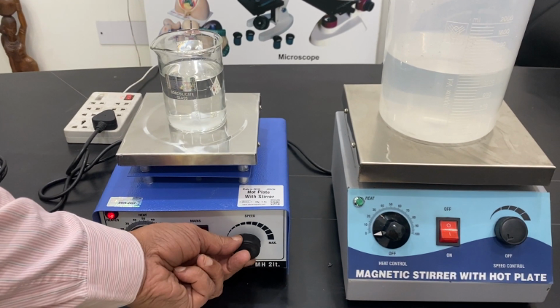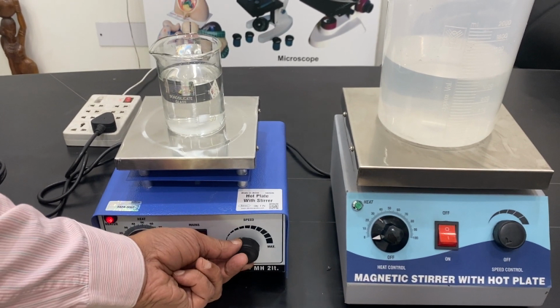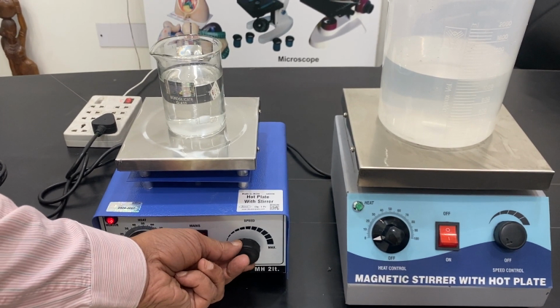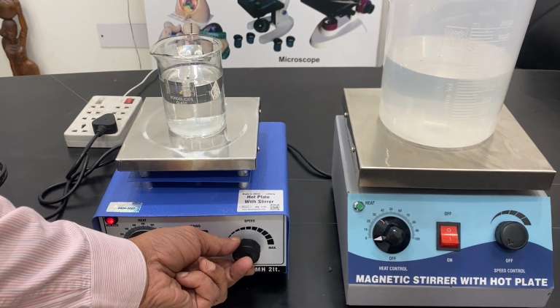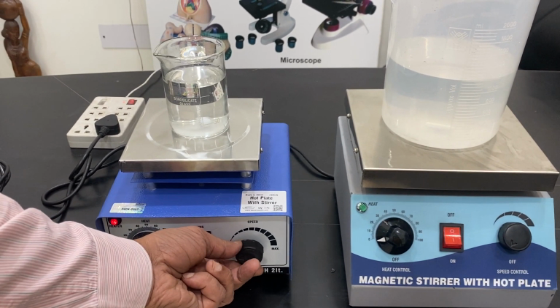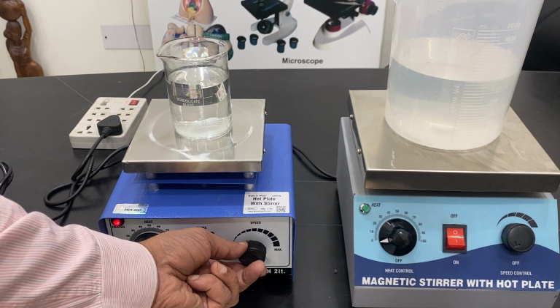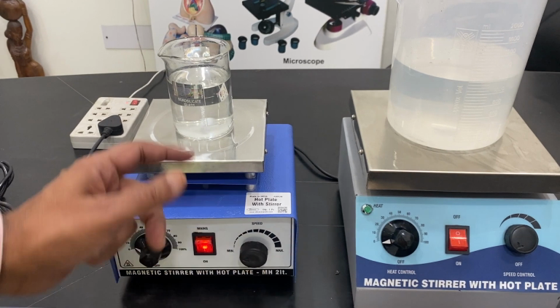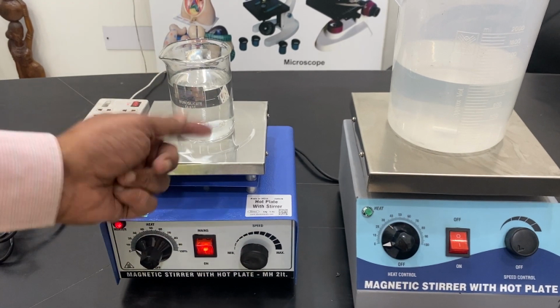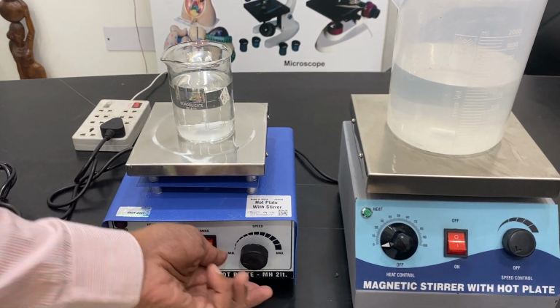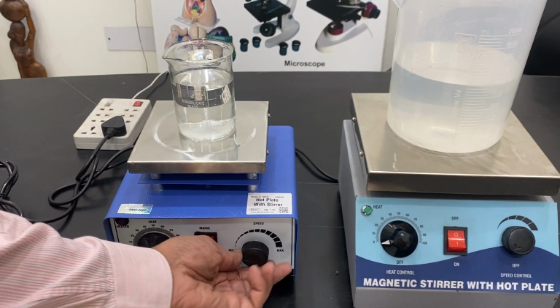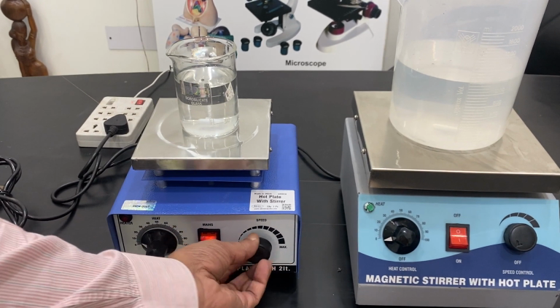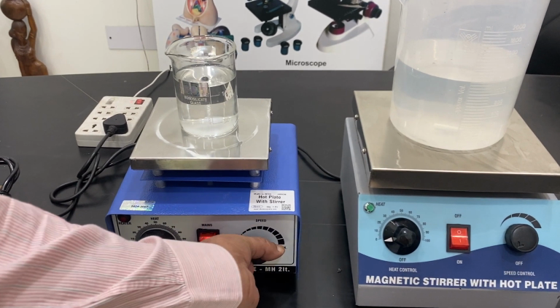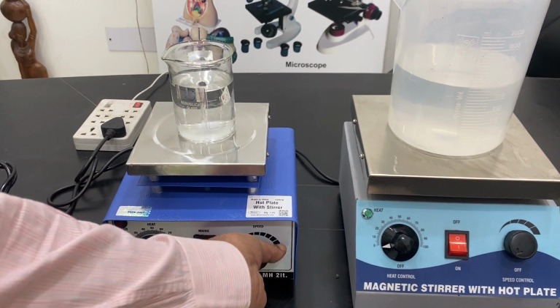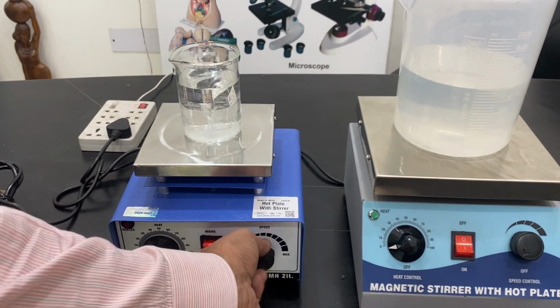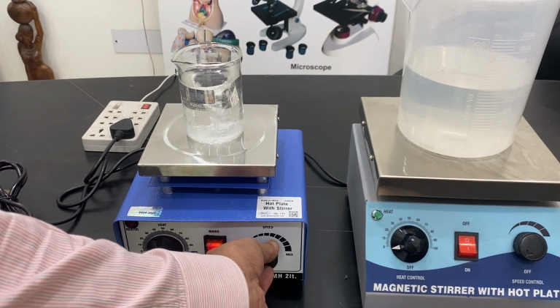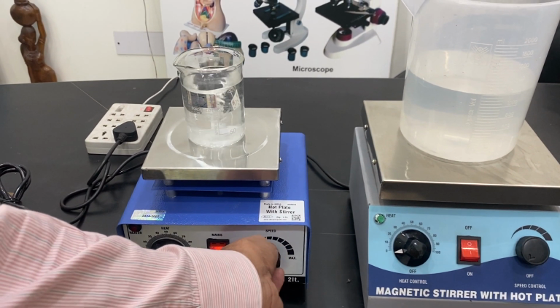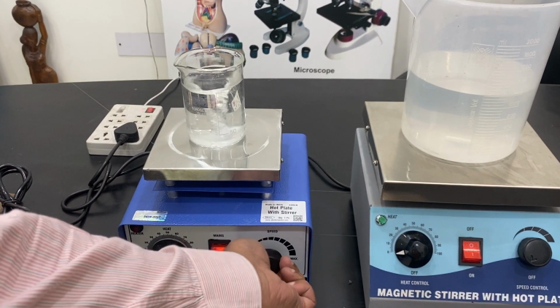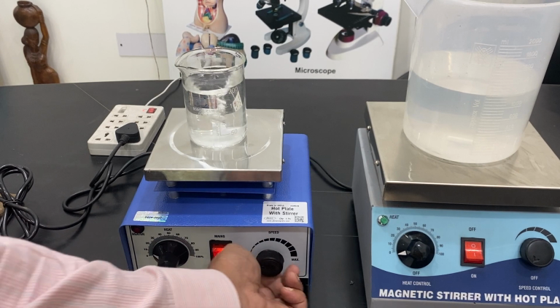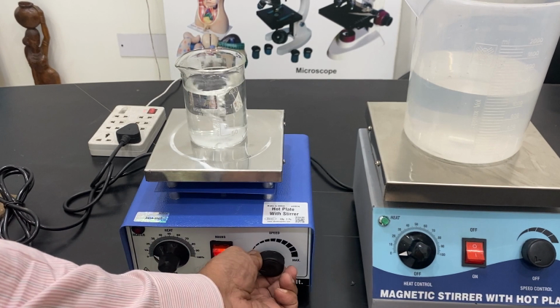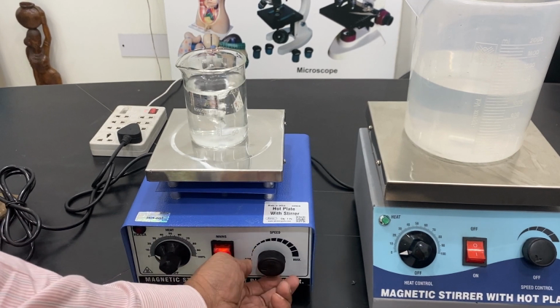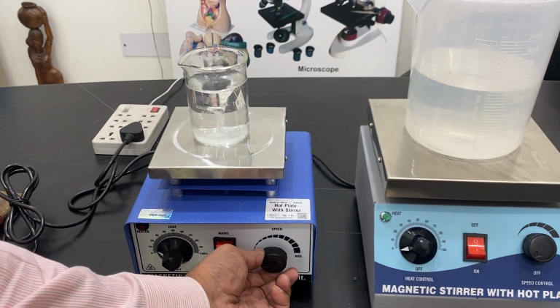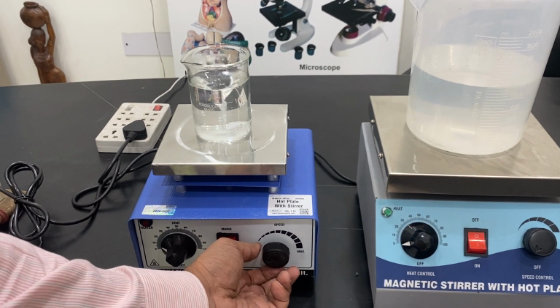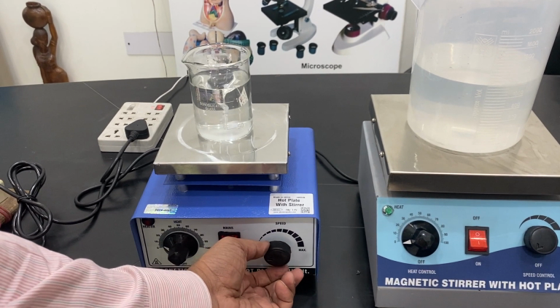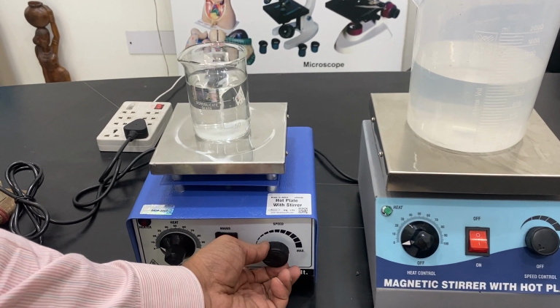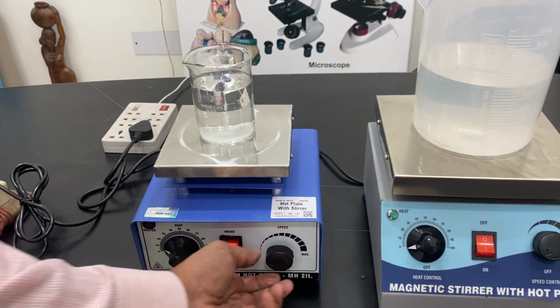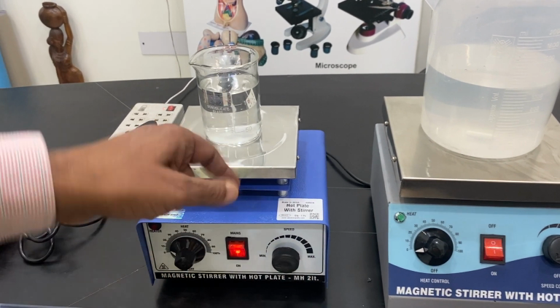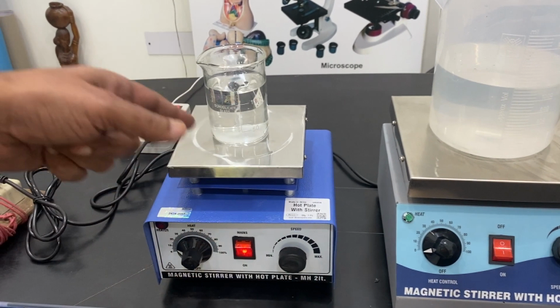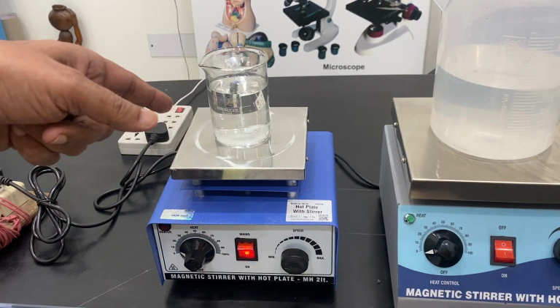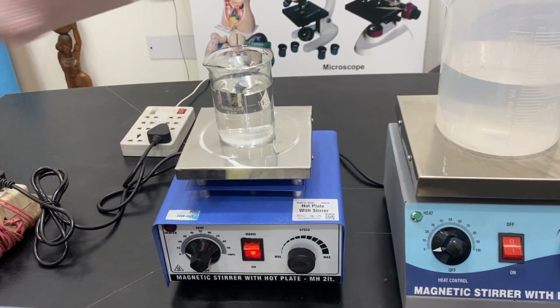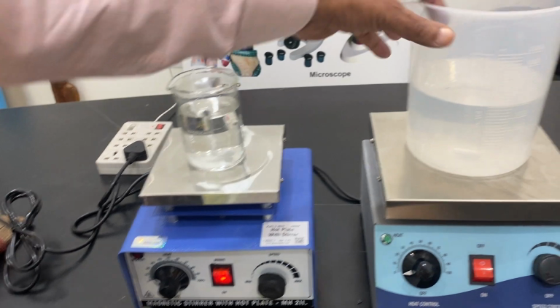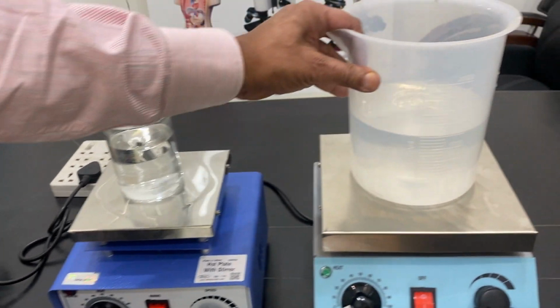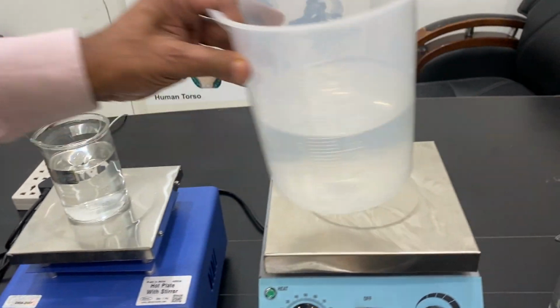The speed of stirring should be kept at minimum. If the bead starts jumping — like this — it should be brought back to a very slow speed immediately. The same applies to both units.